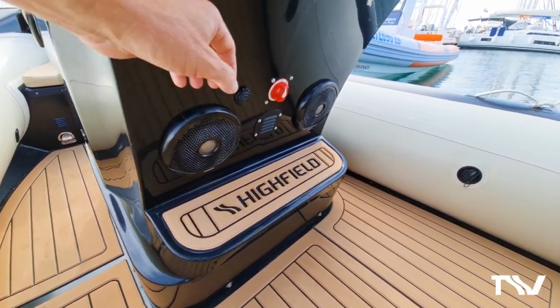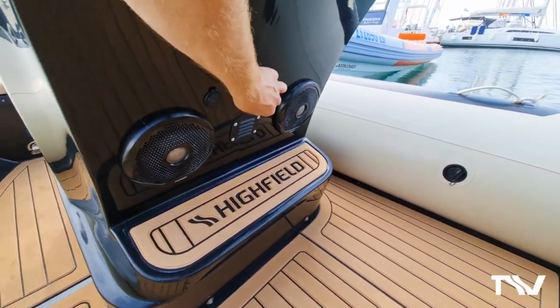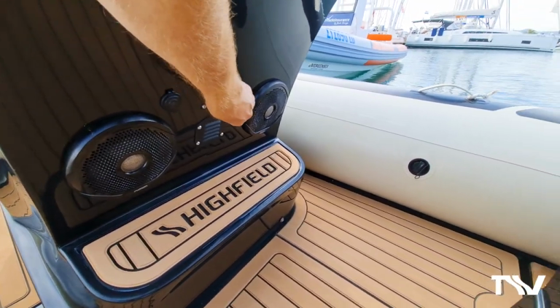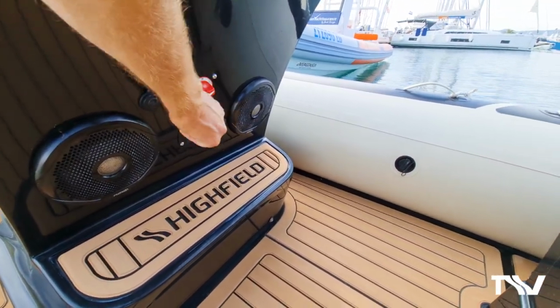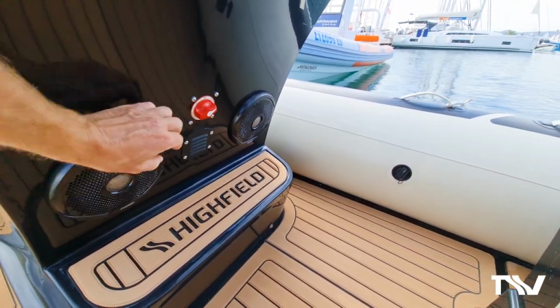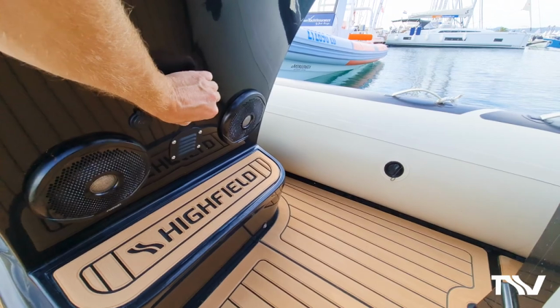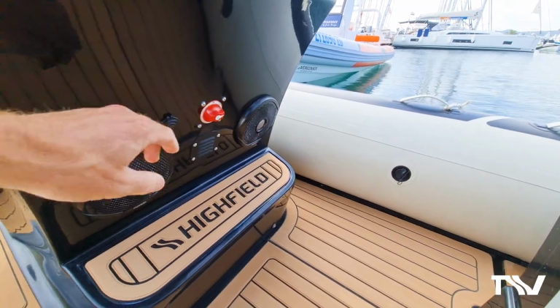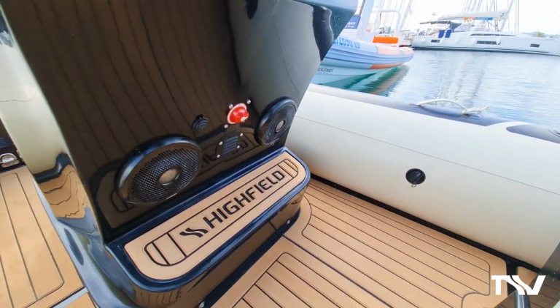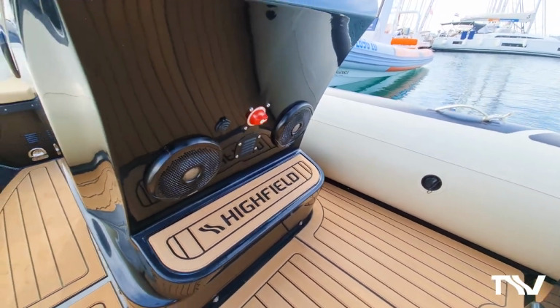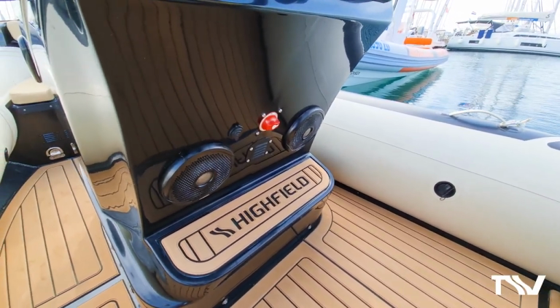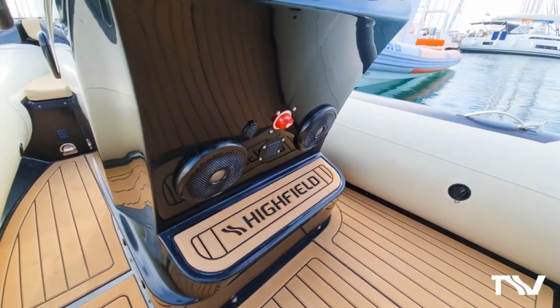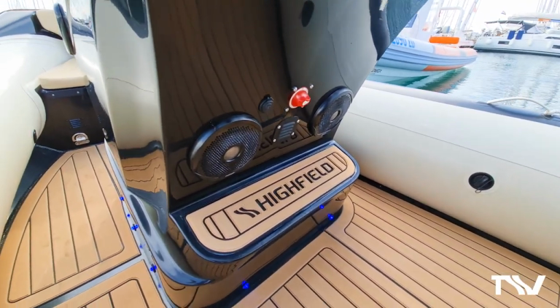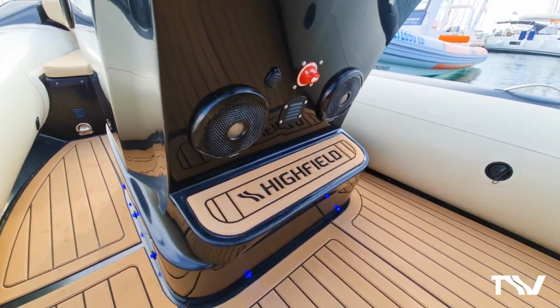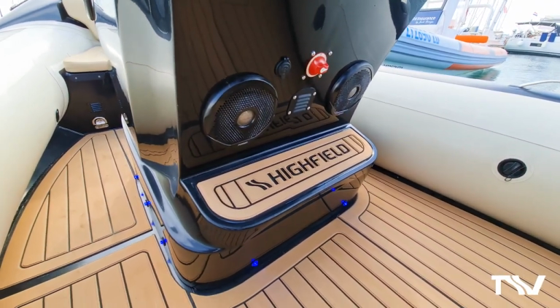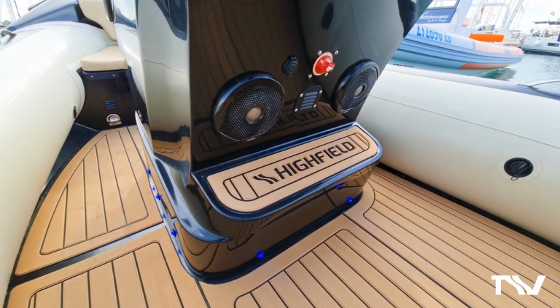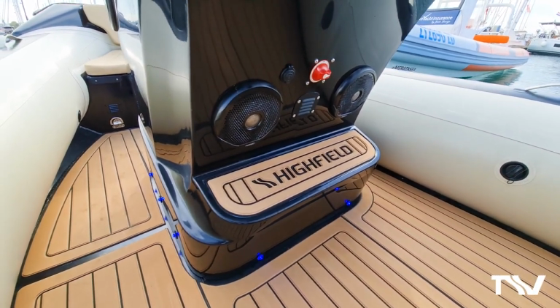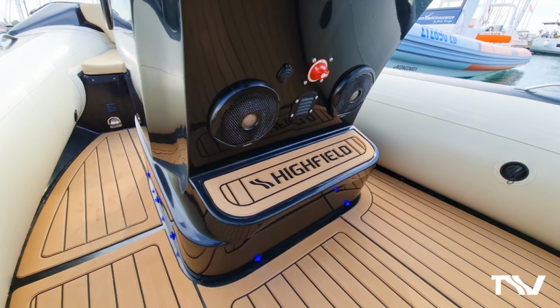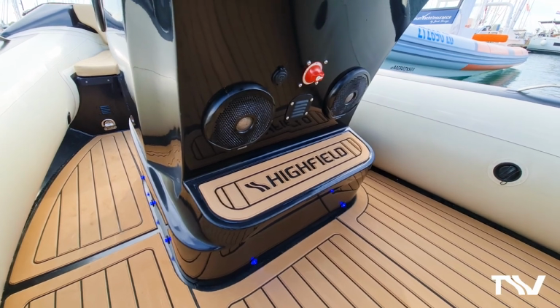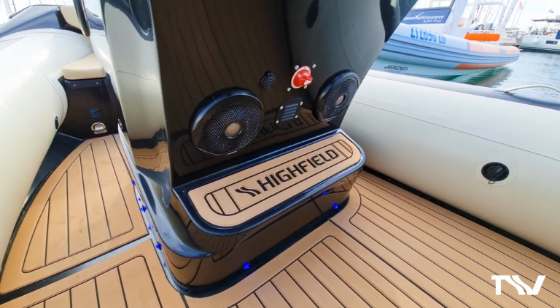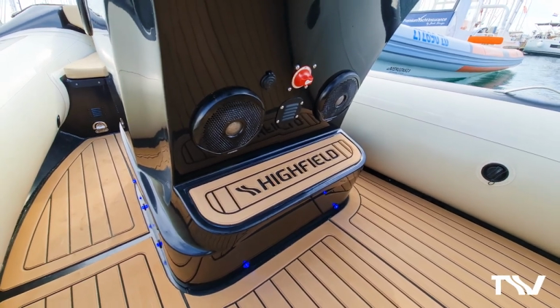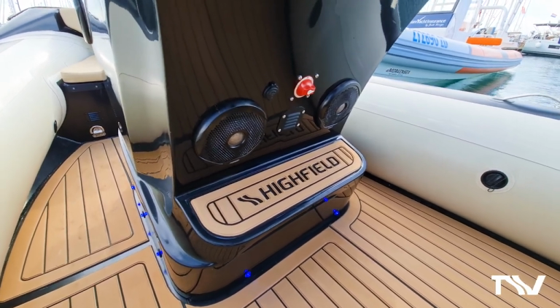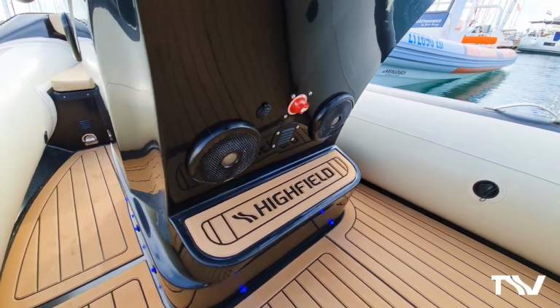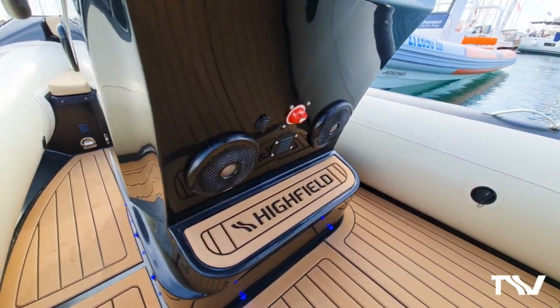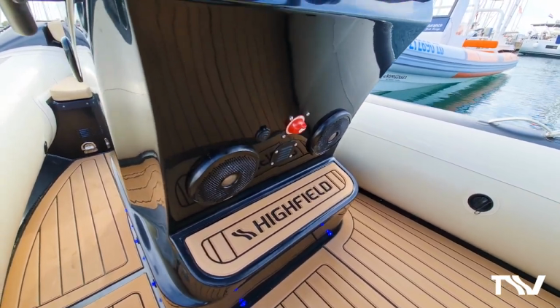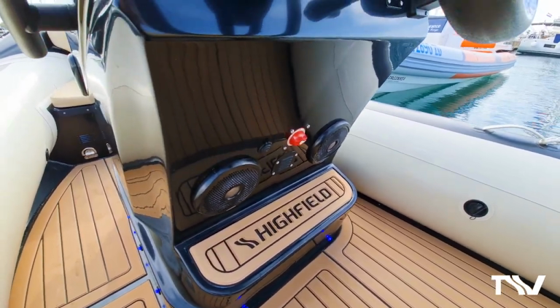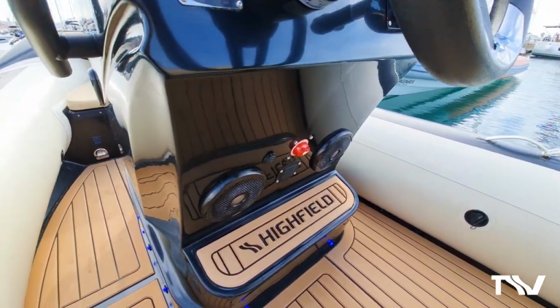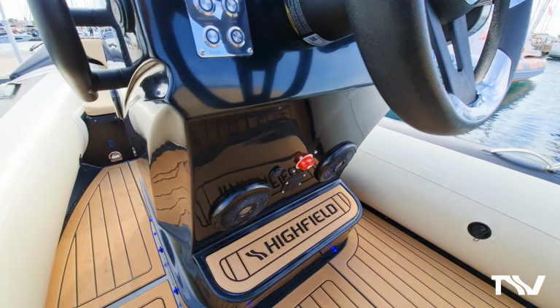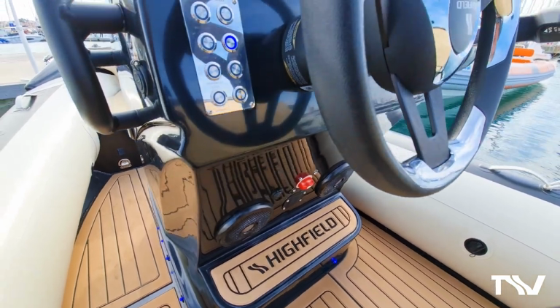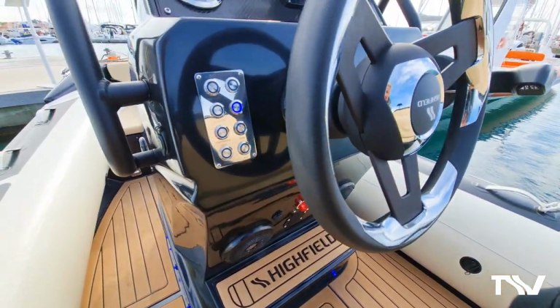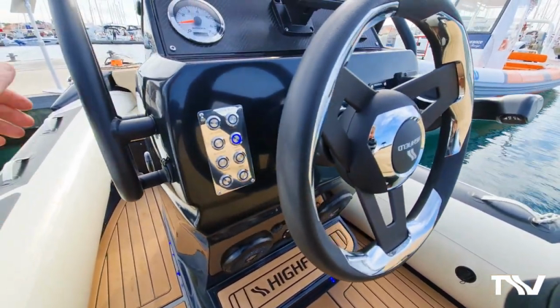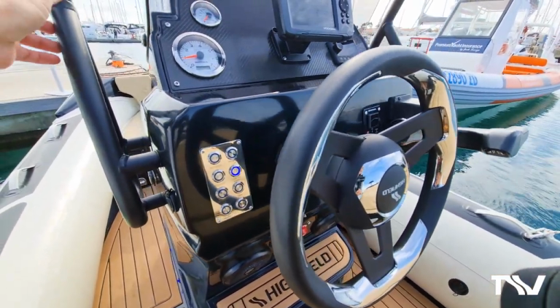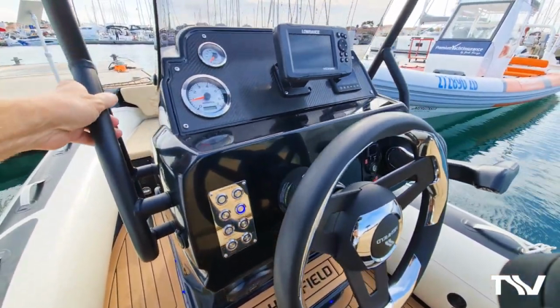If I turn on those courtesy lights, you can see there it just makes a beautiful little difference. You can imagine coming into your dock at night just looking super smart.